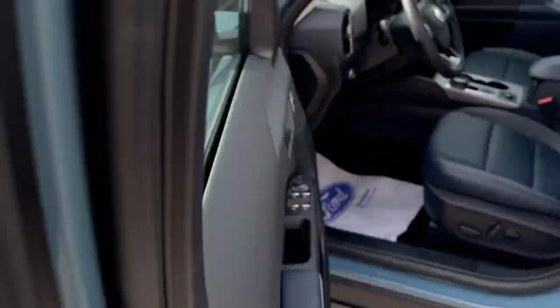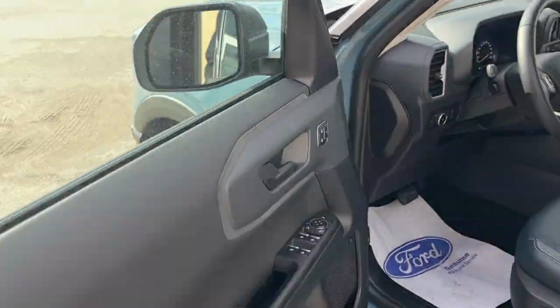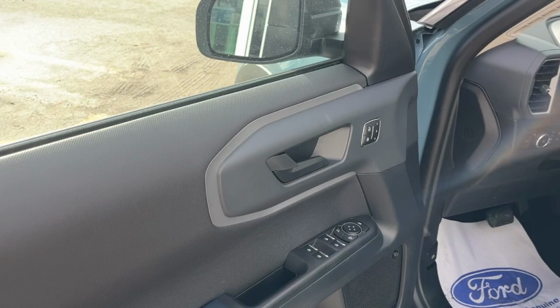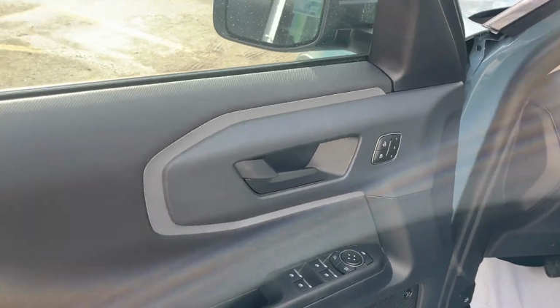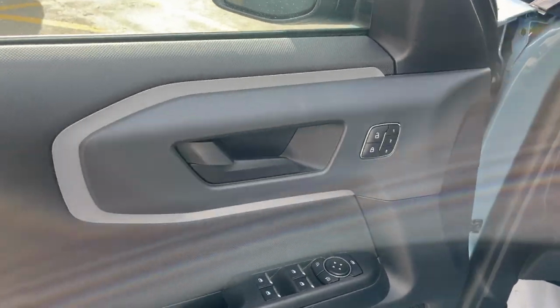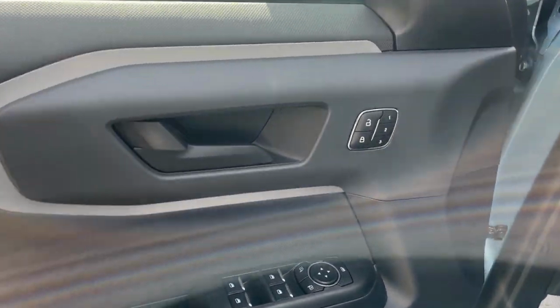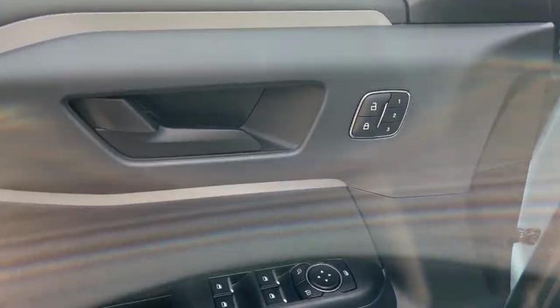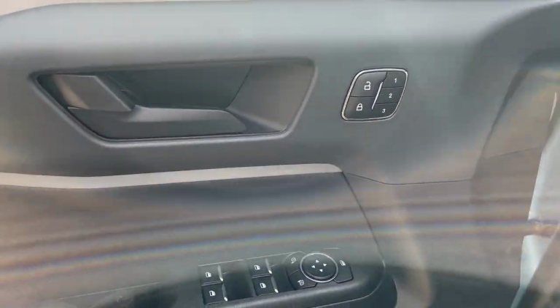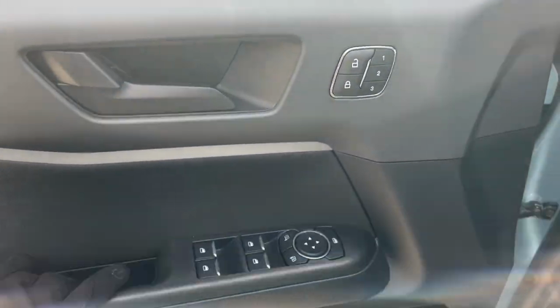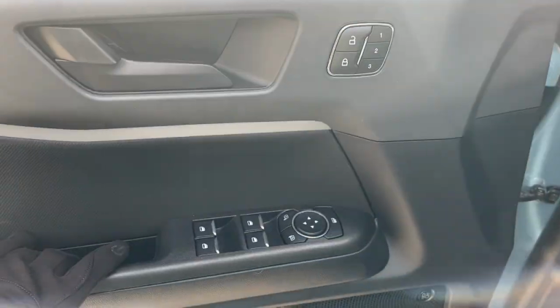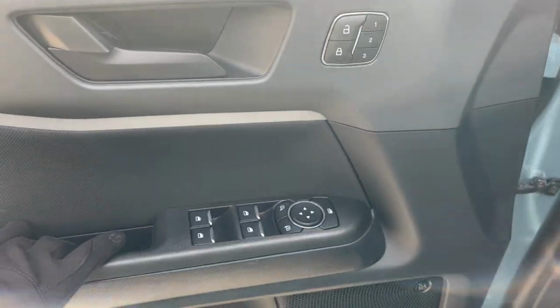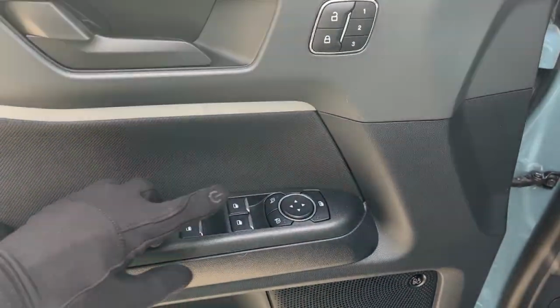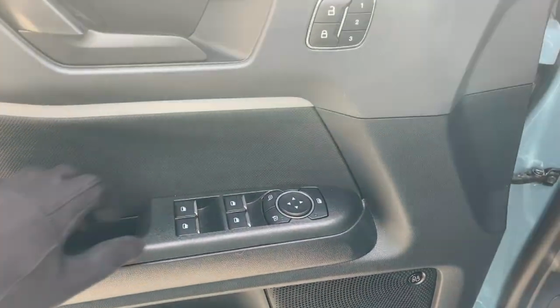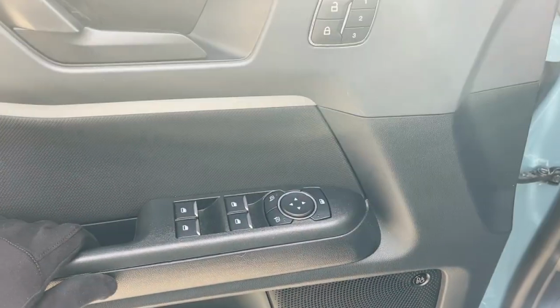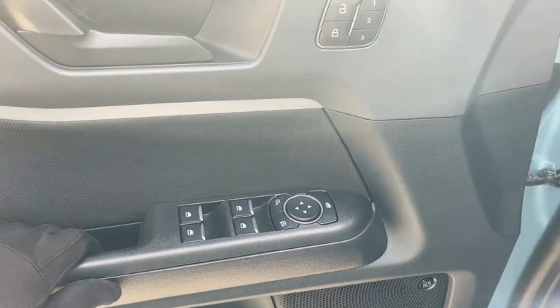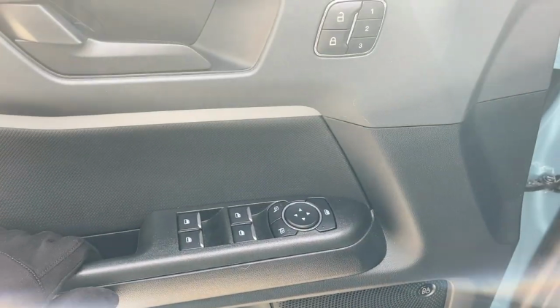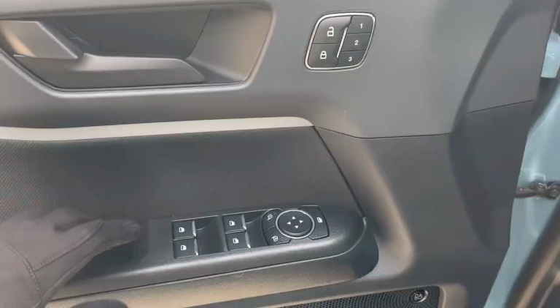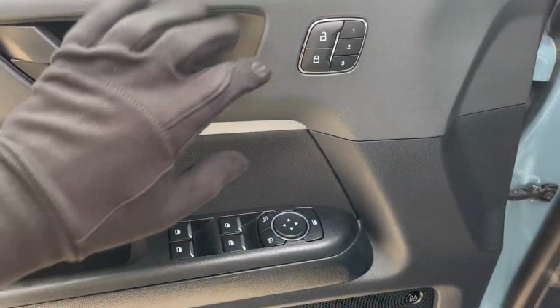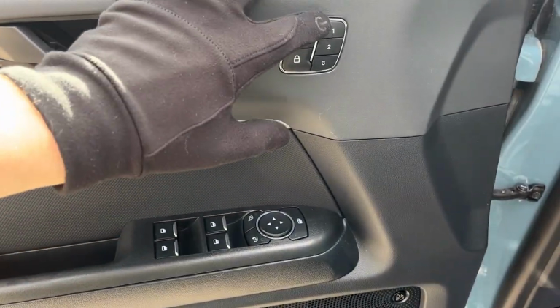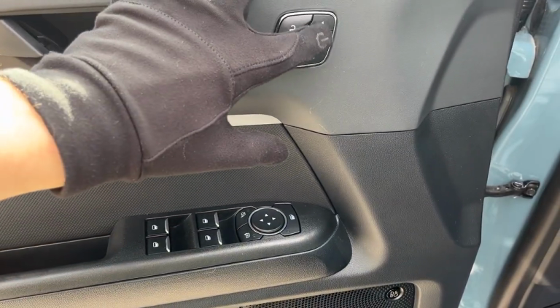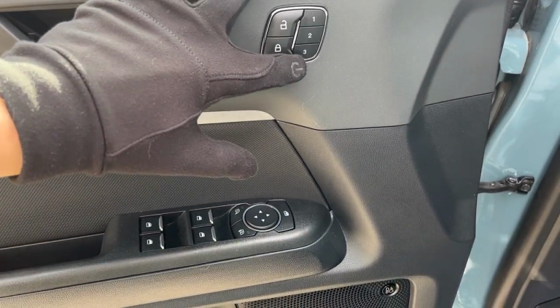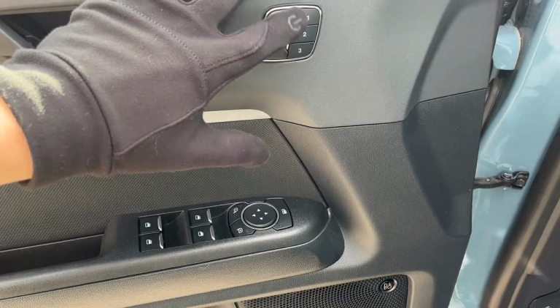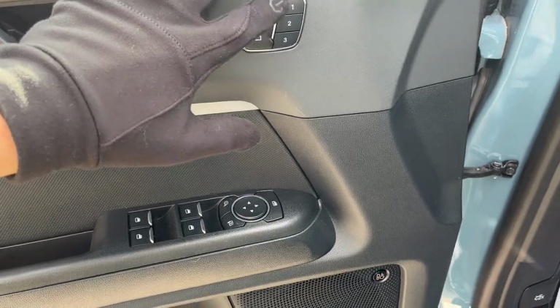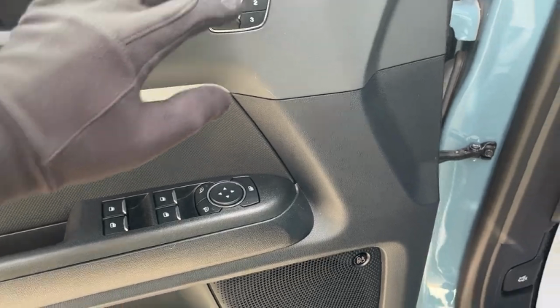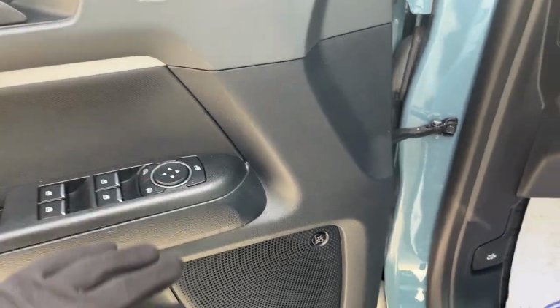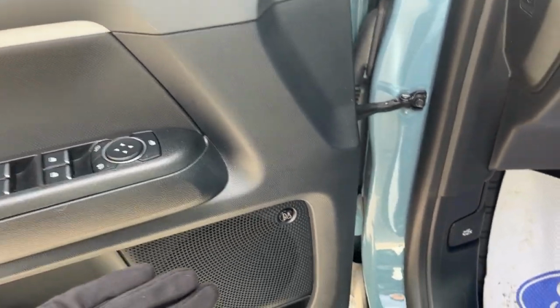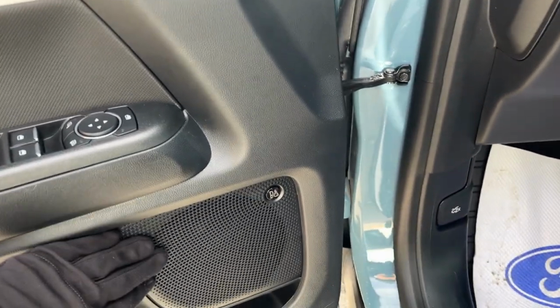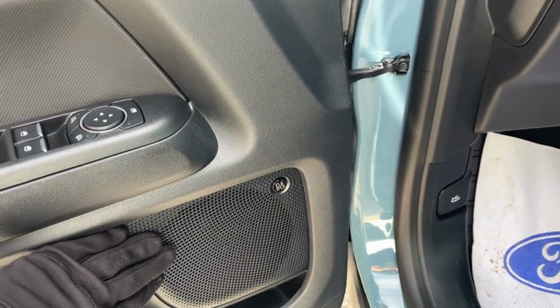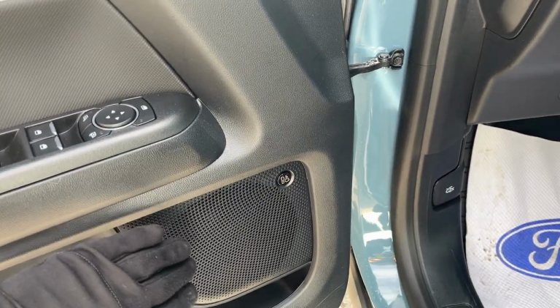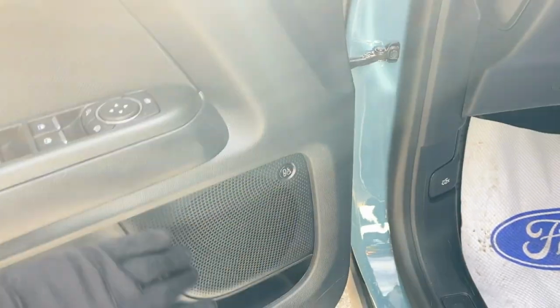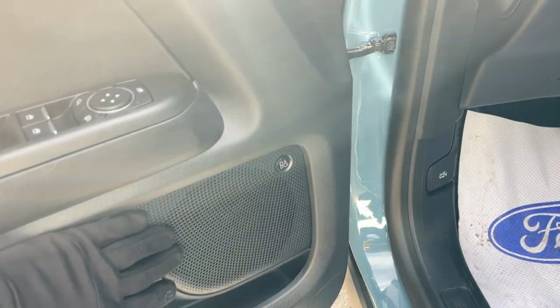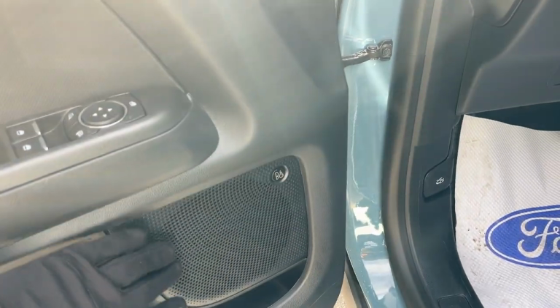Coming around the front, you do have your keyless entry on the door. On the door itself you do have power windows and locks, power glass, adjustable mirrors, and driver's seat memory.